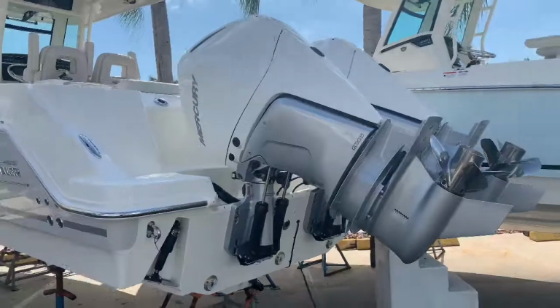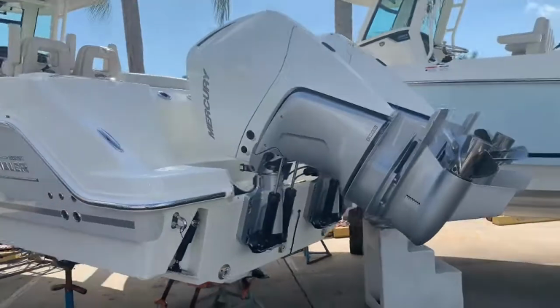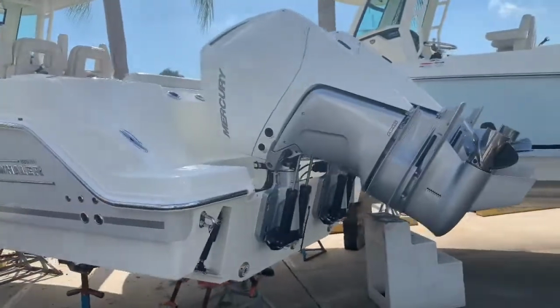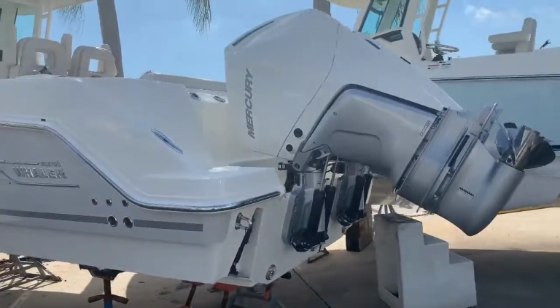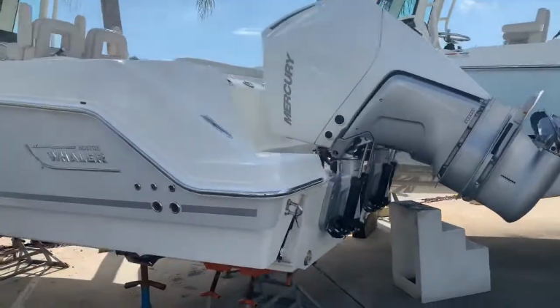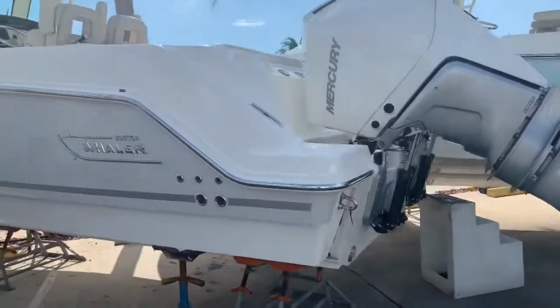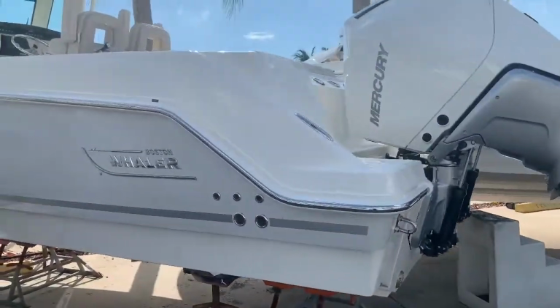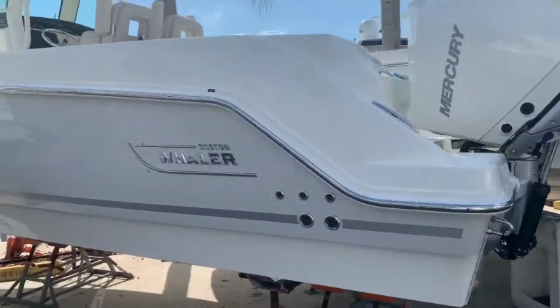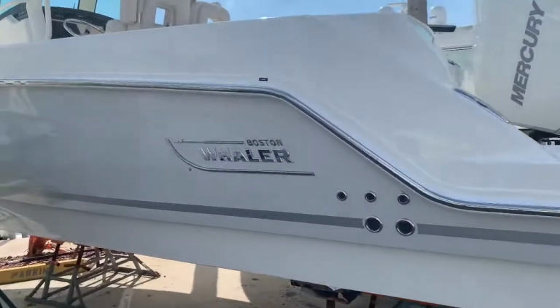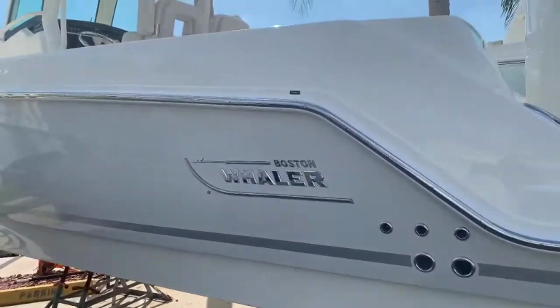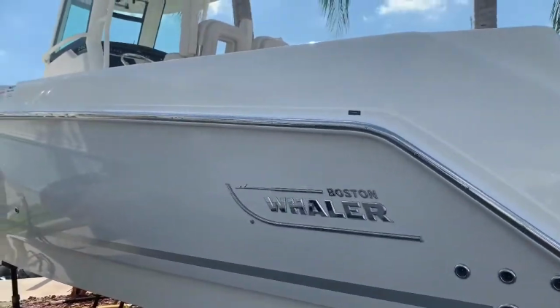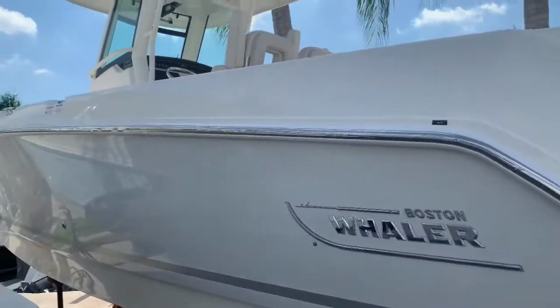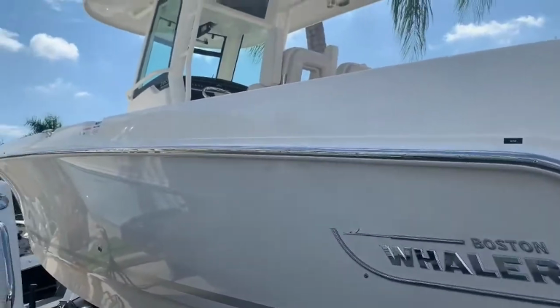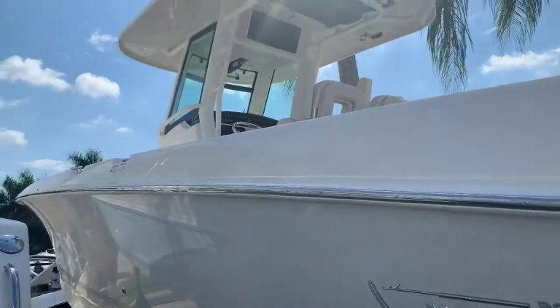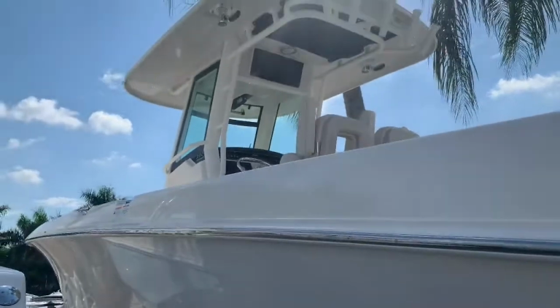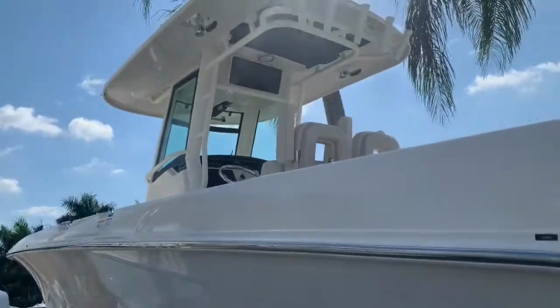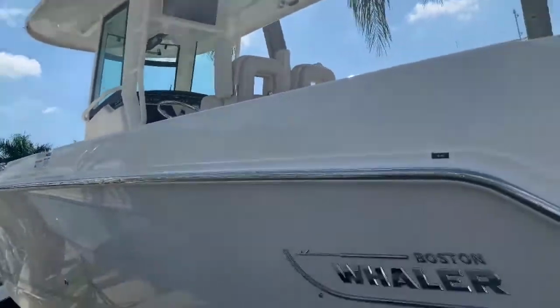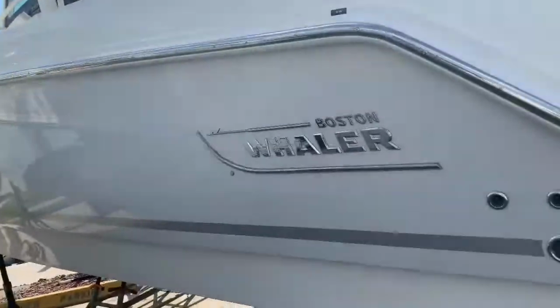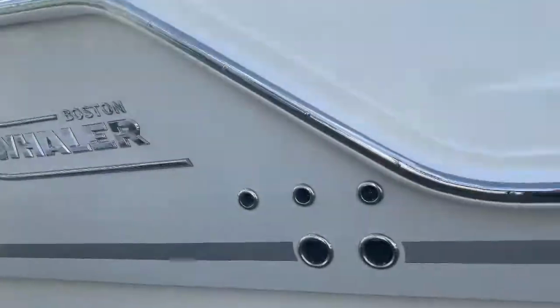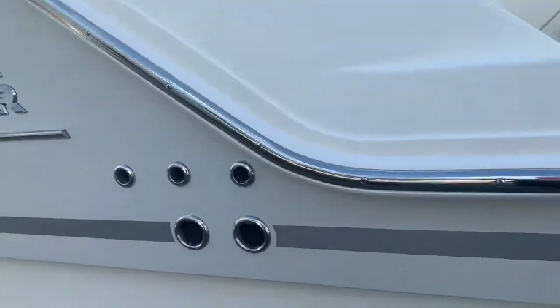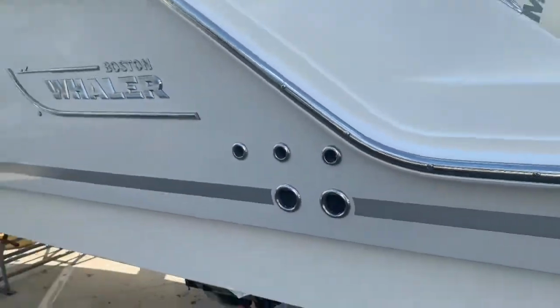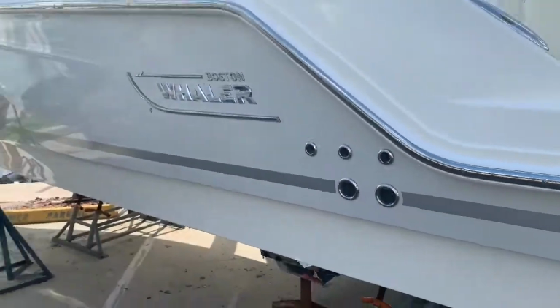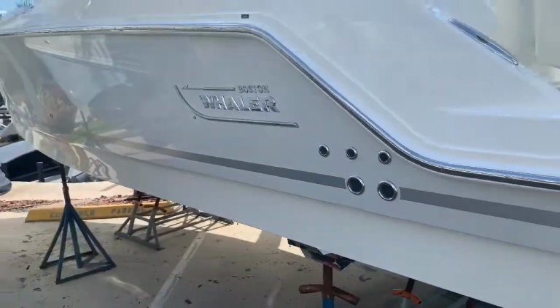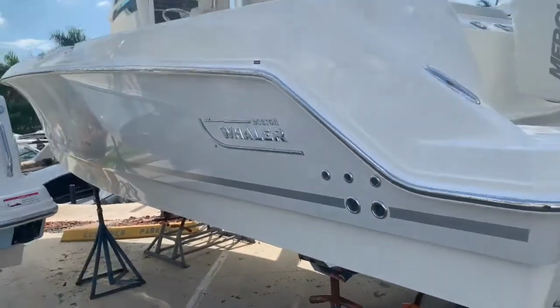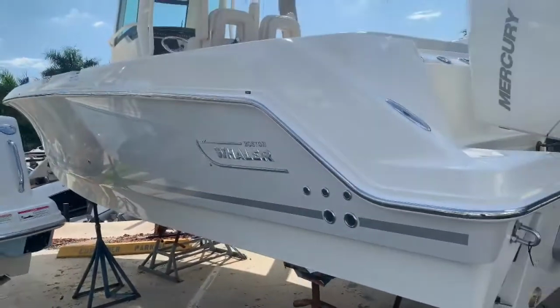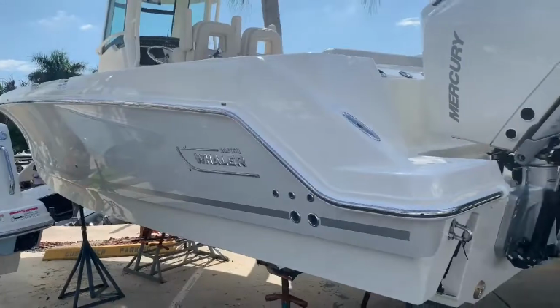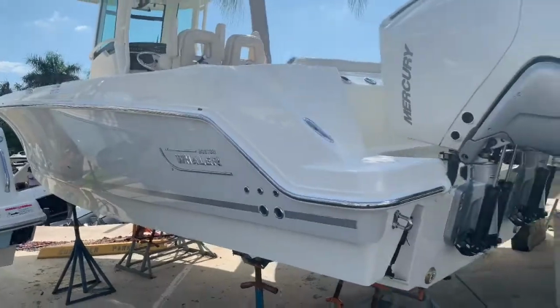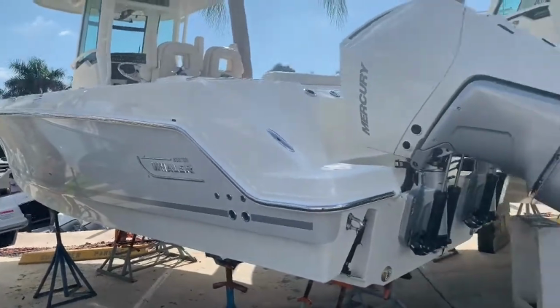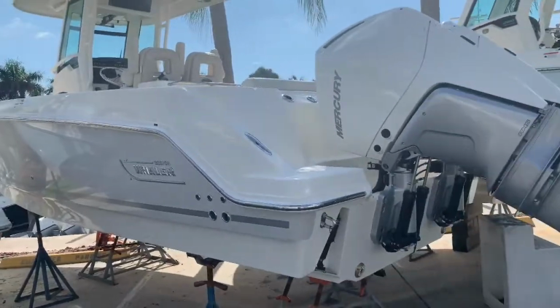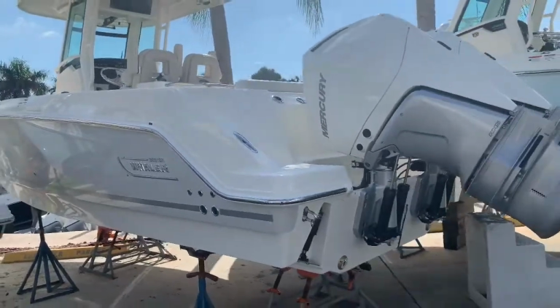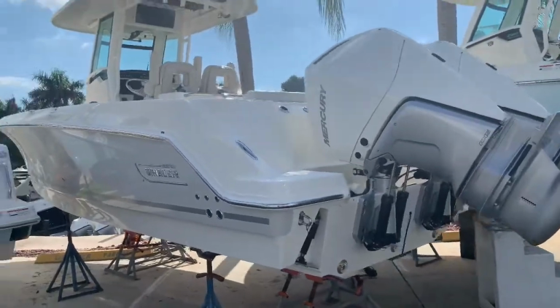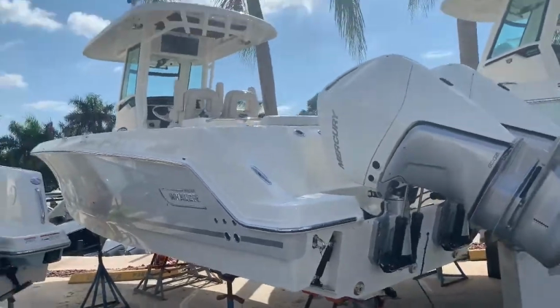This is Justin Costello, Marine Max Pompano. Let's go aboard this brand new 2020 Boston Whaler 280 Outrage. It's got this beautiful gray hull, silver lining, chrome graphics, twin 300 V8s in white.